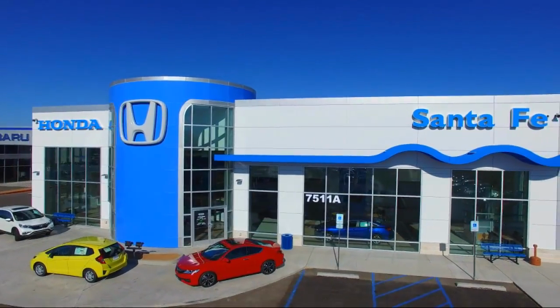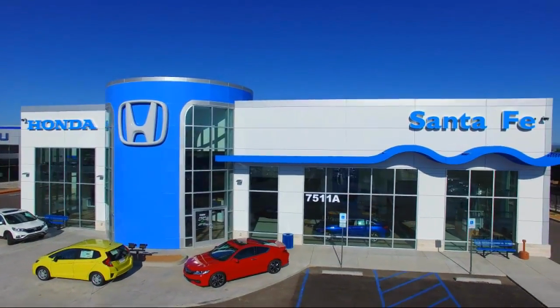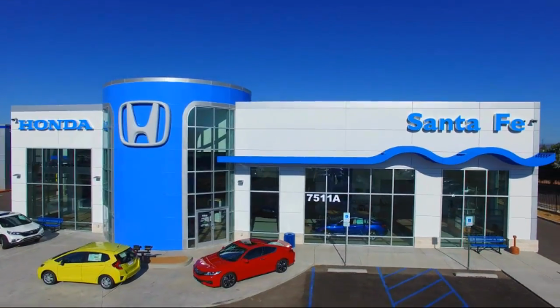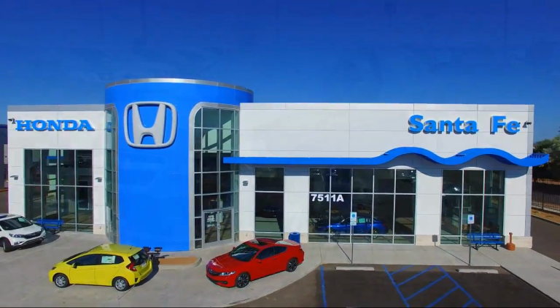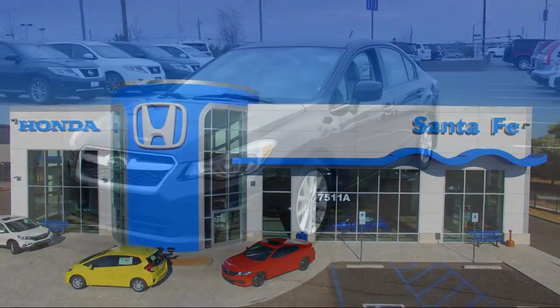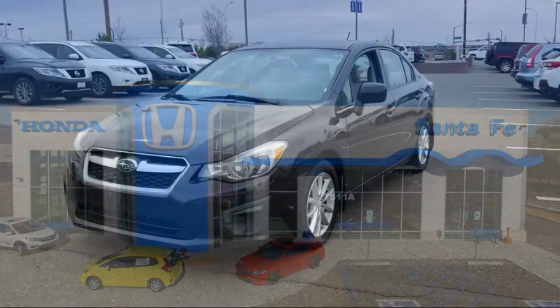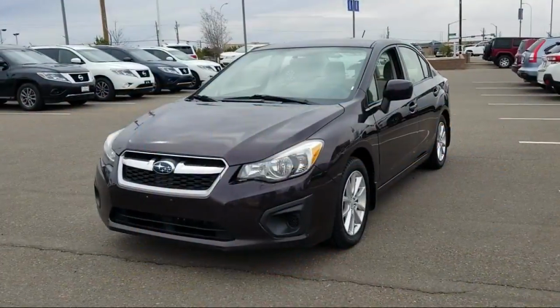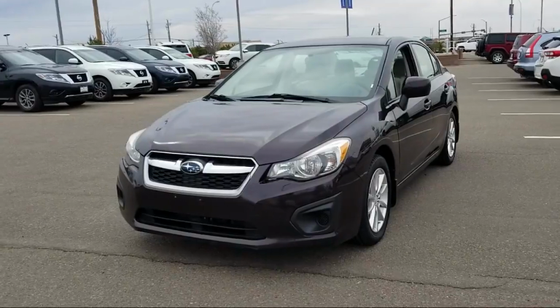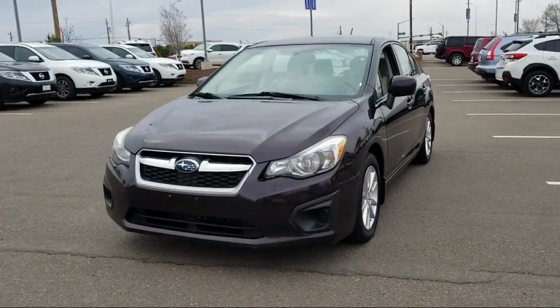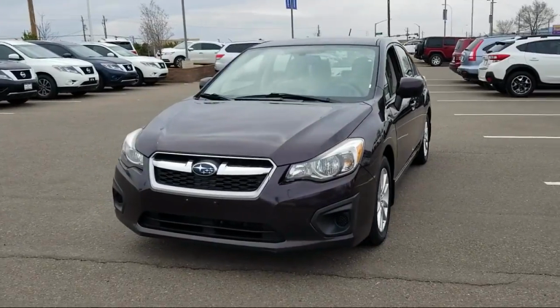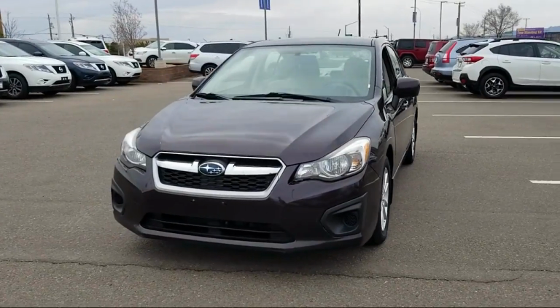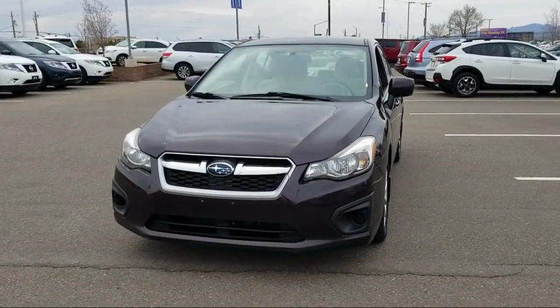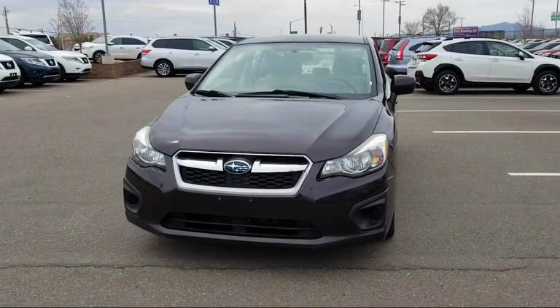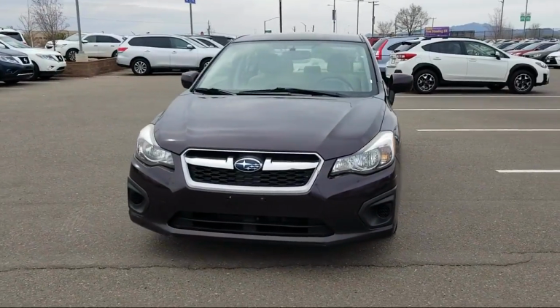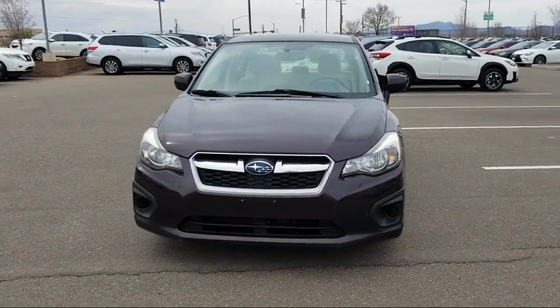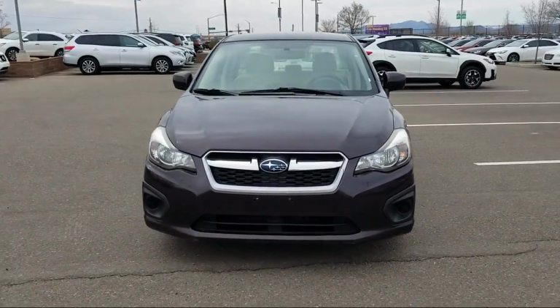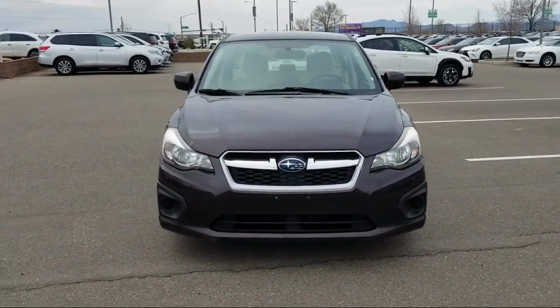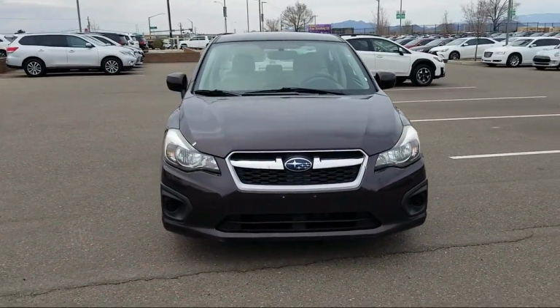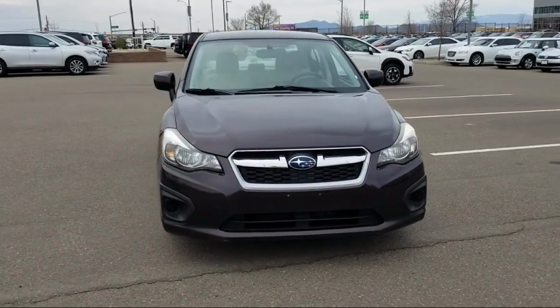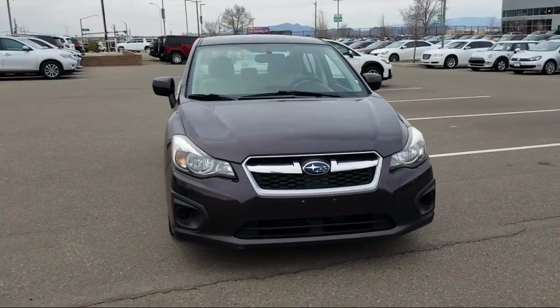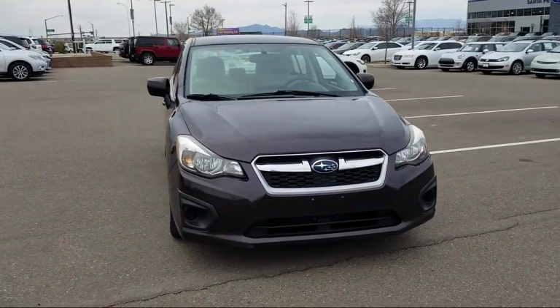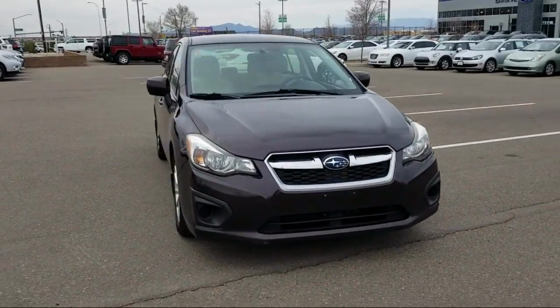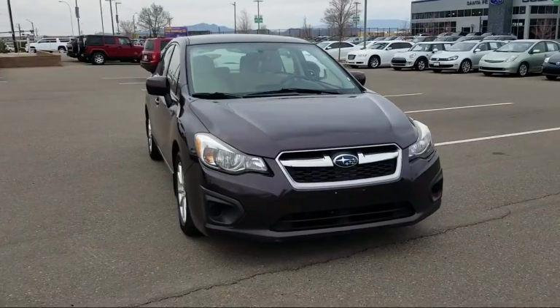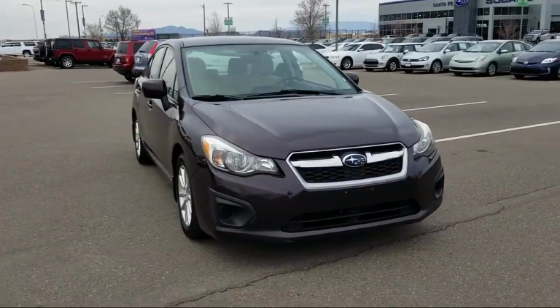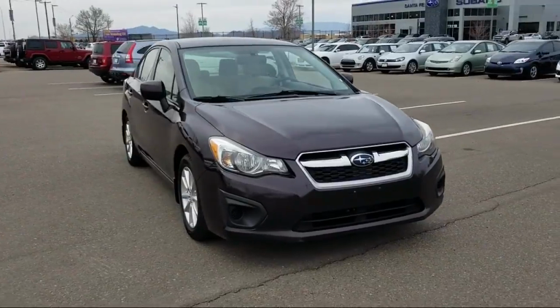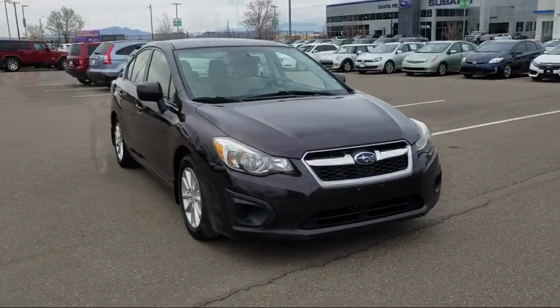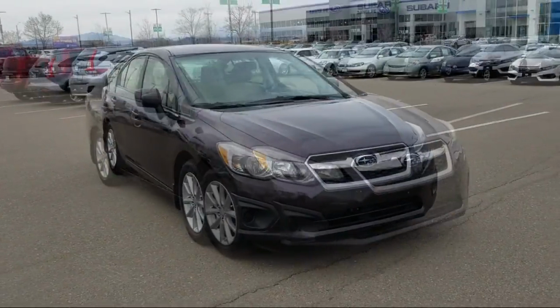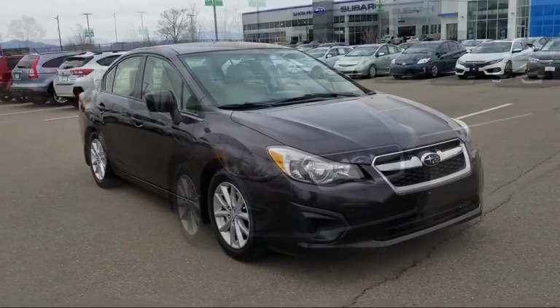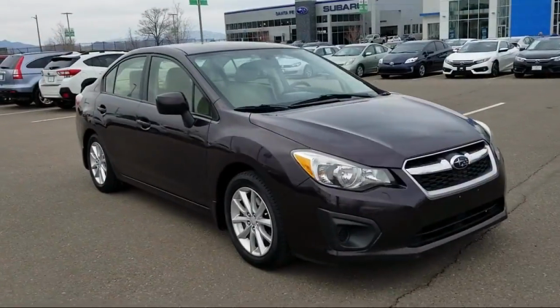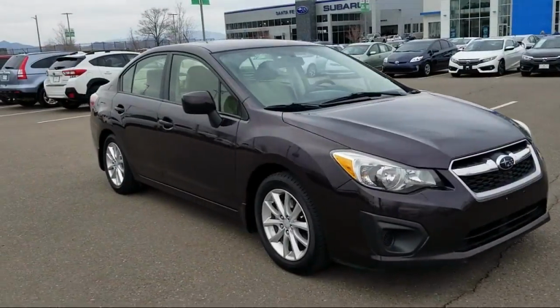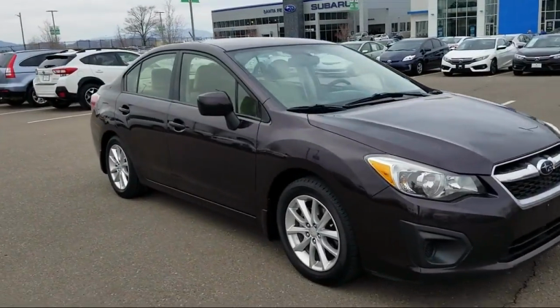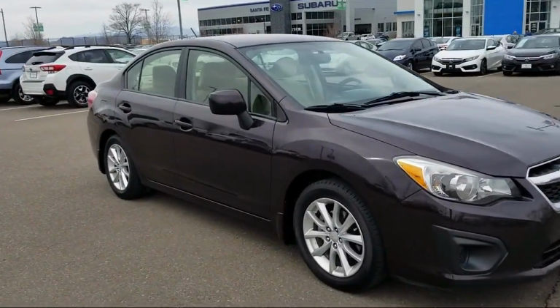It comes equipped with Tire Pressure Monitoring System, Keyless Entry, Air Conditioning, Traction Control, CD Player, and a Six Speaker Audio System.